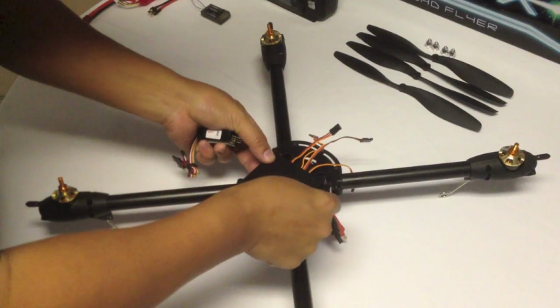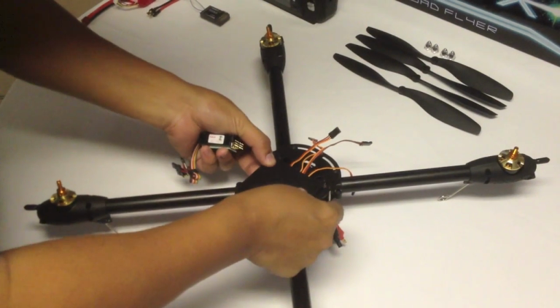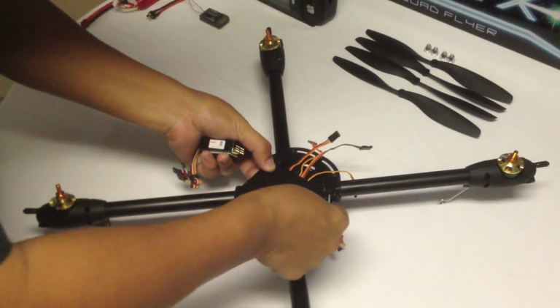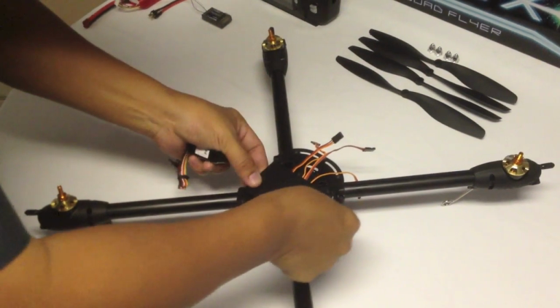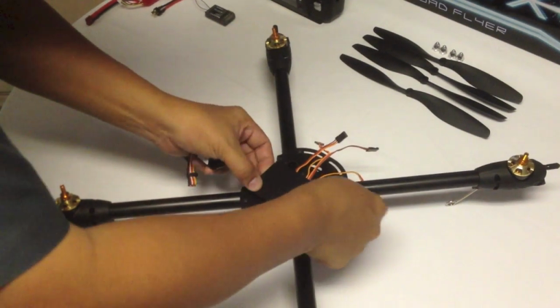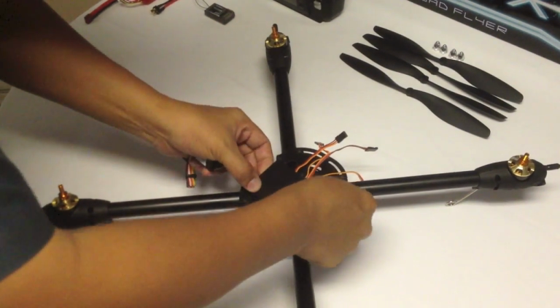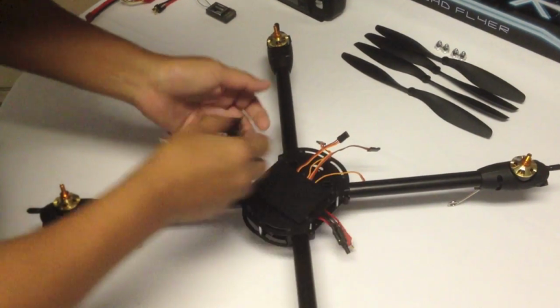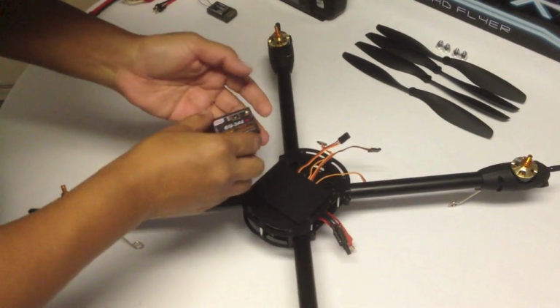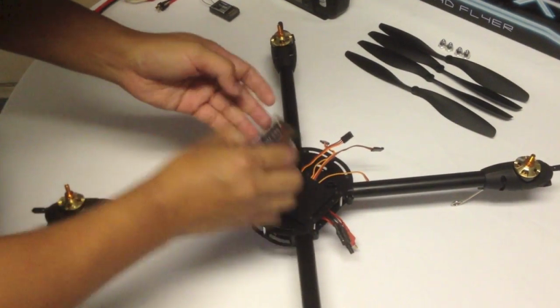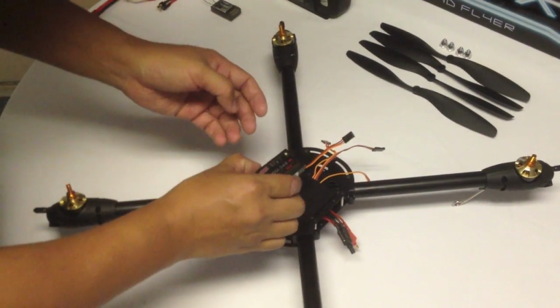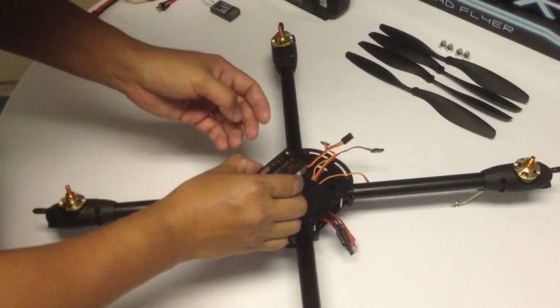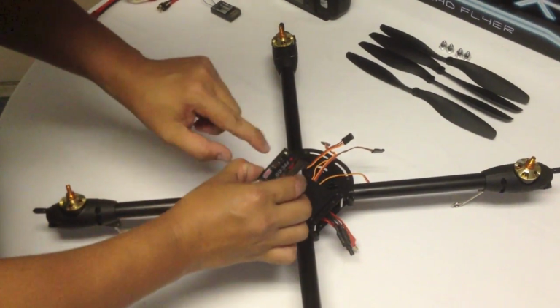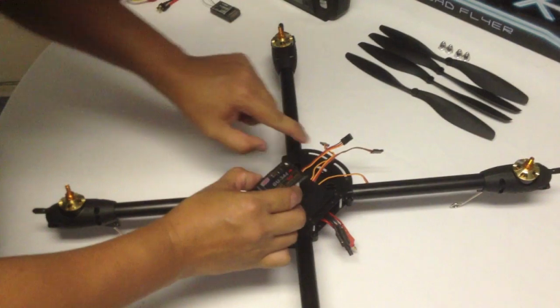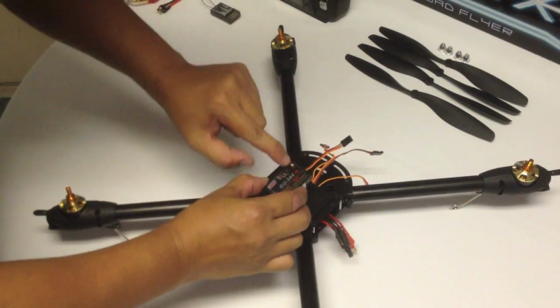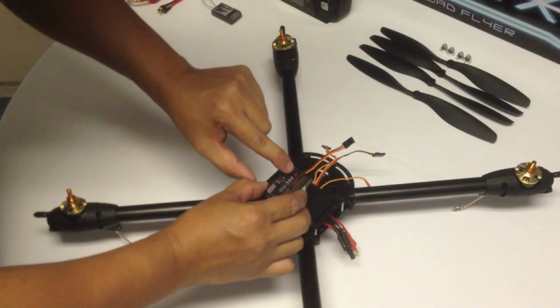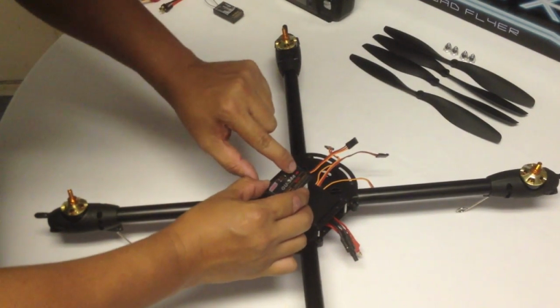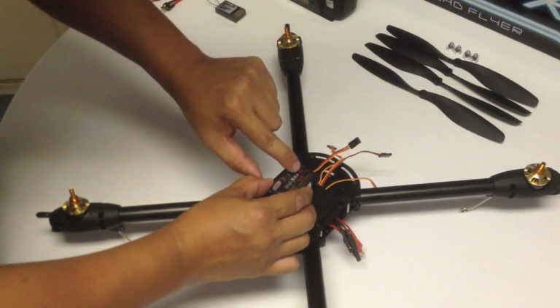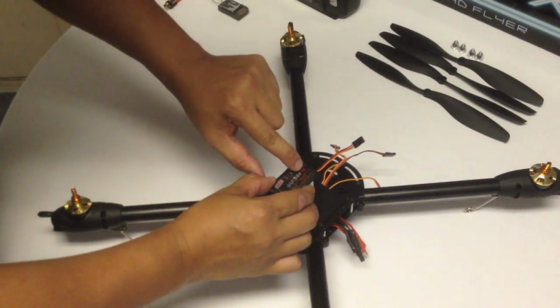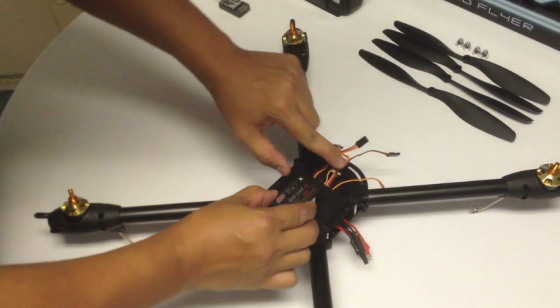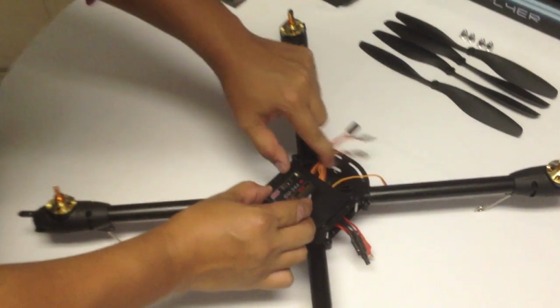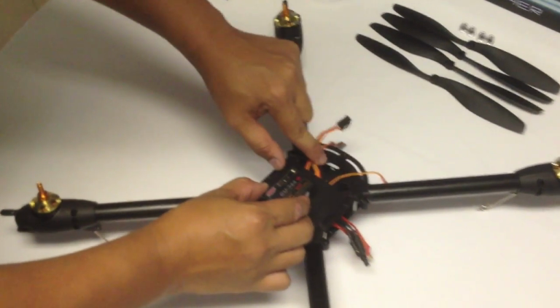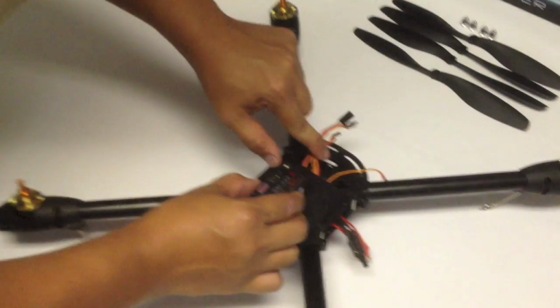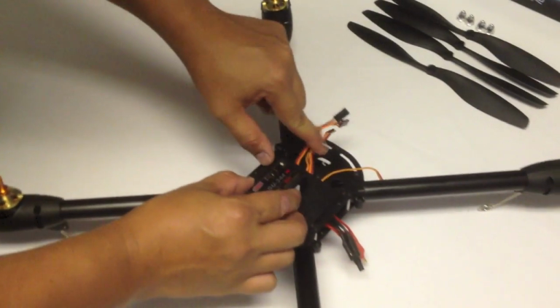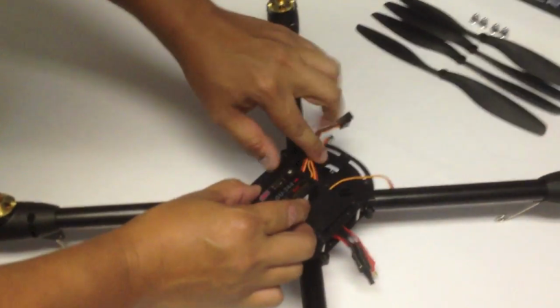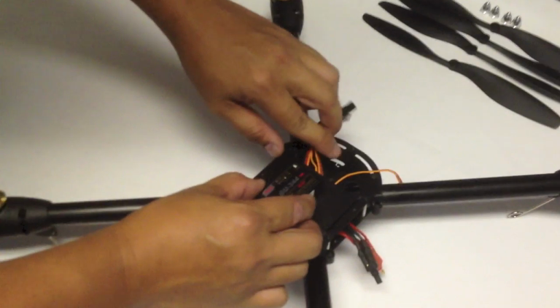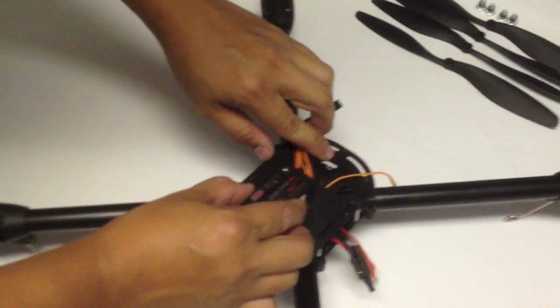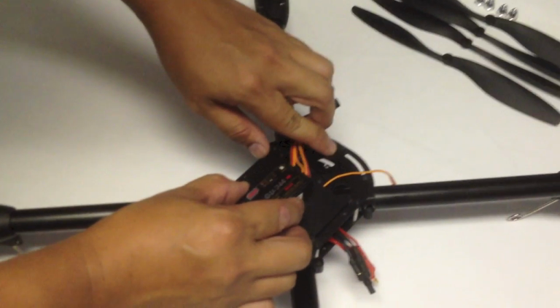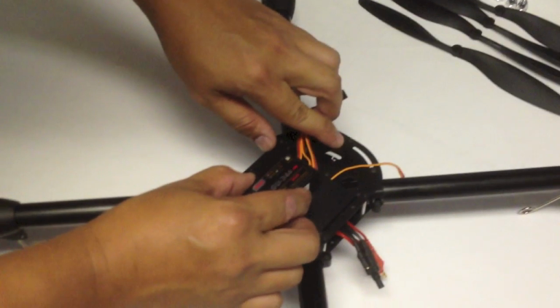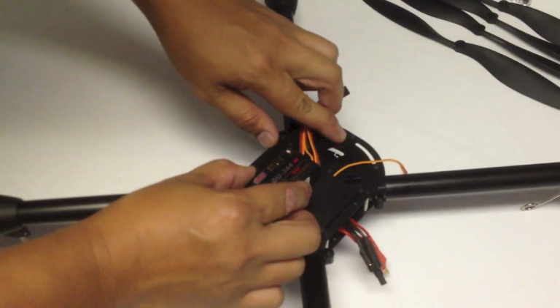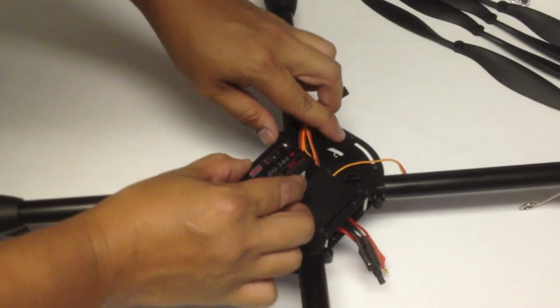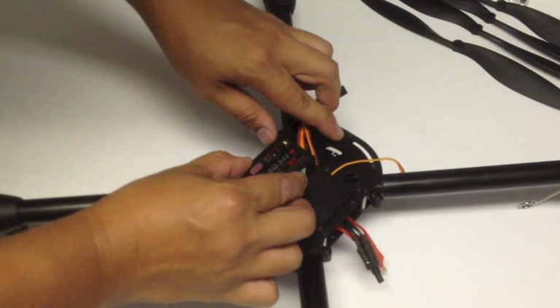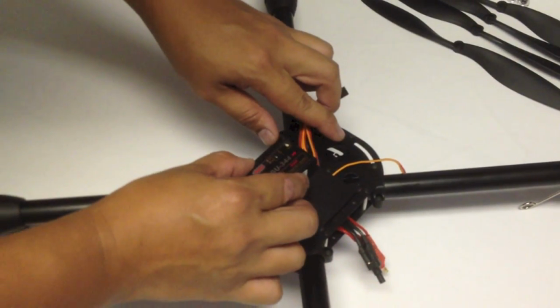Putting the plate on — this is the GU344. Orientate the arrow to the front of the quad flyer, just like this.